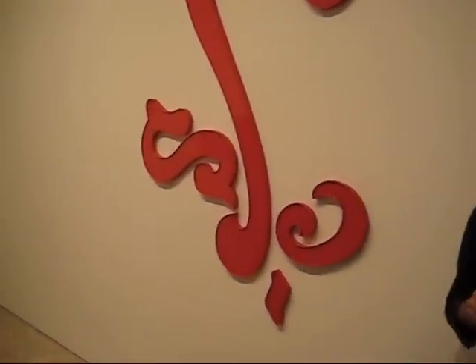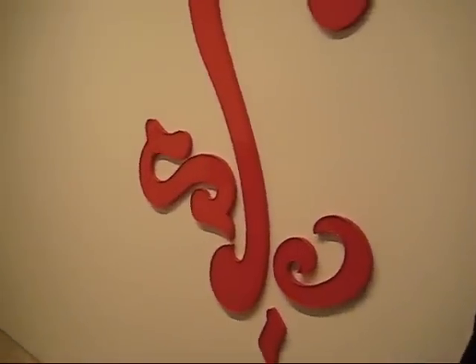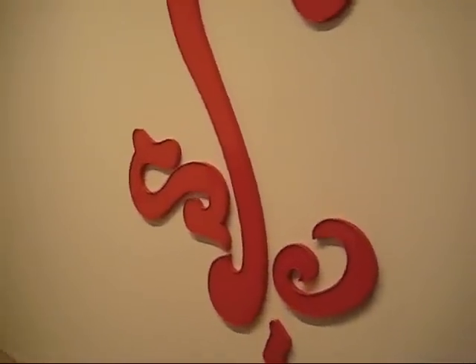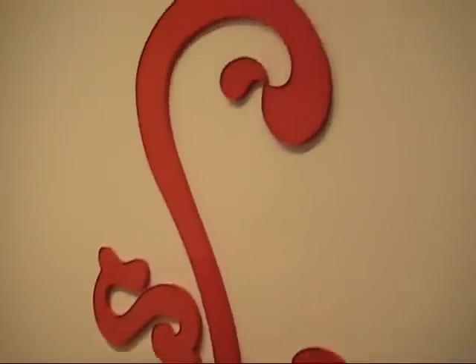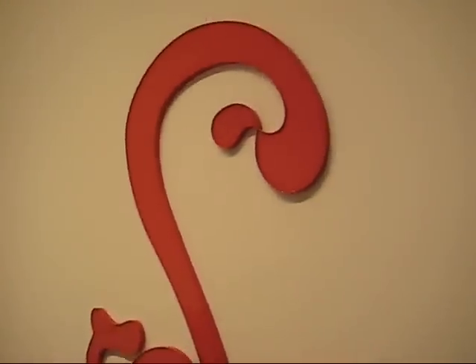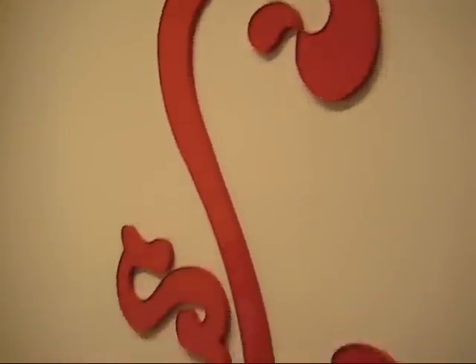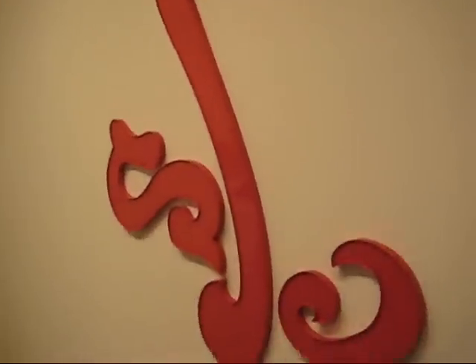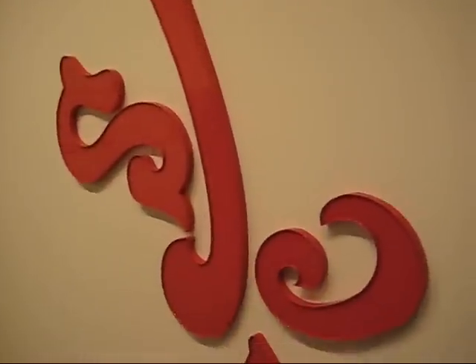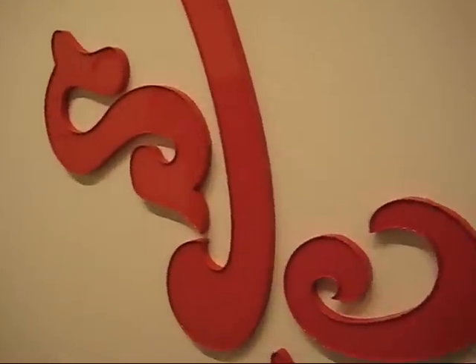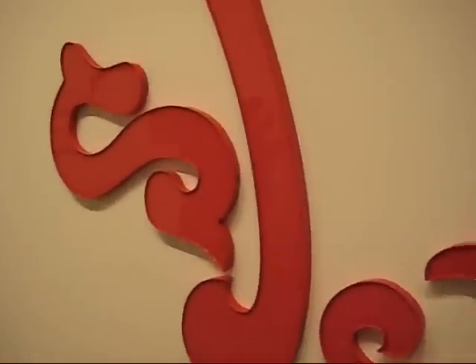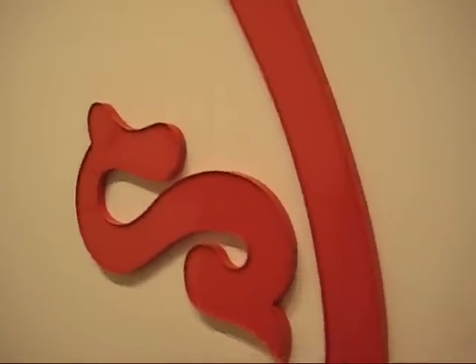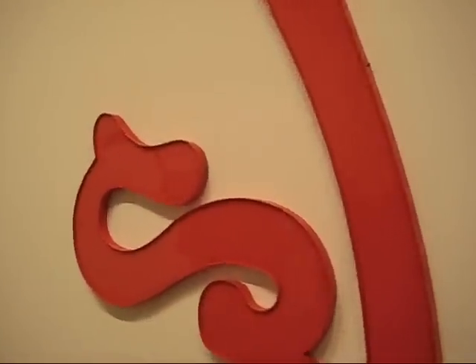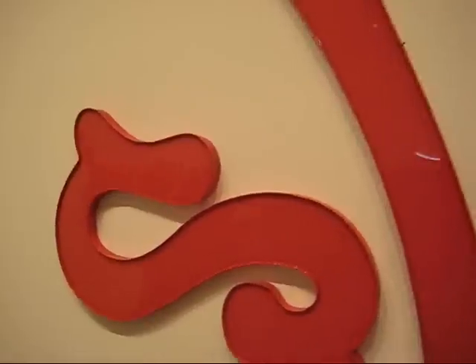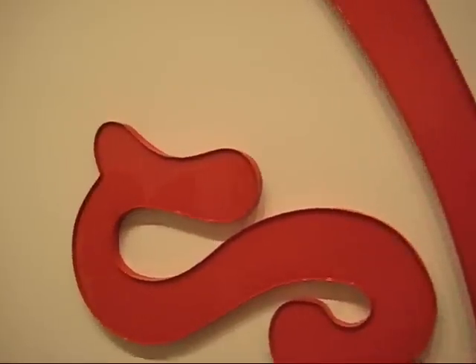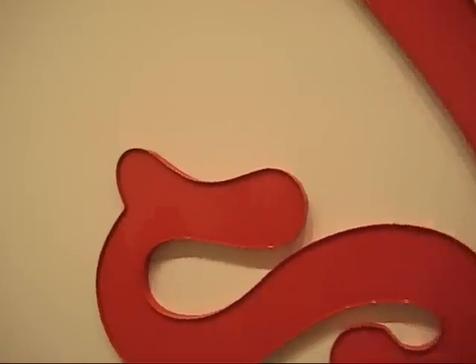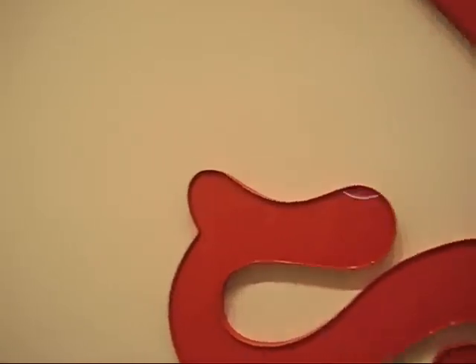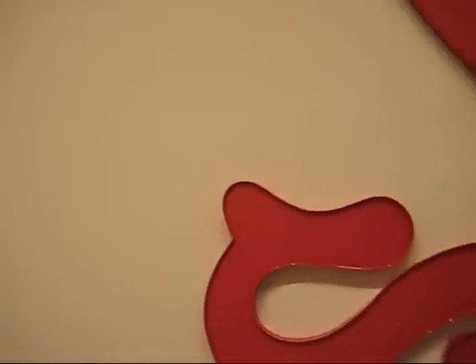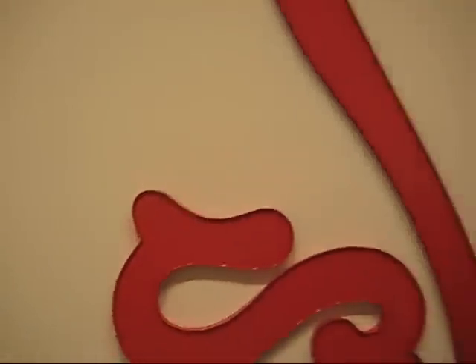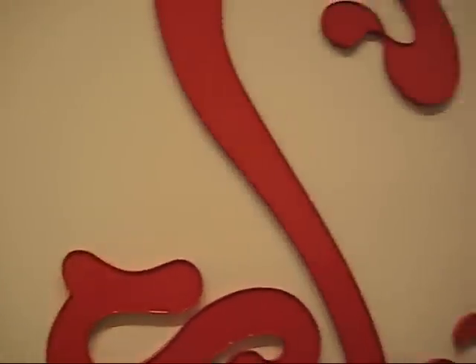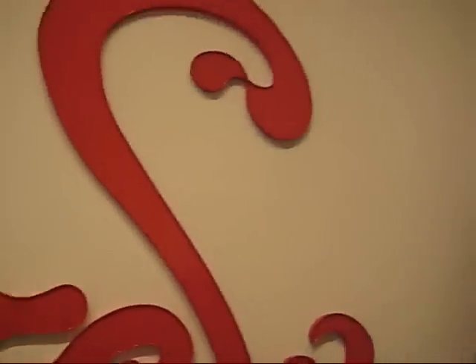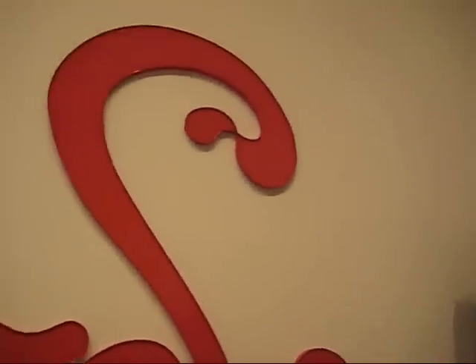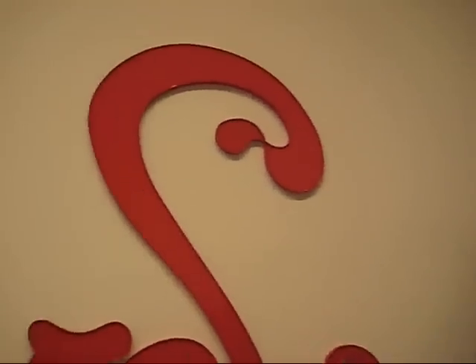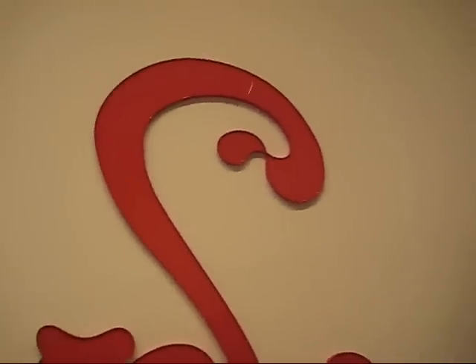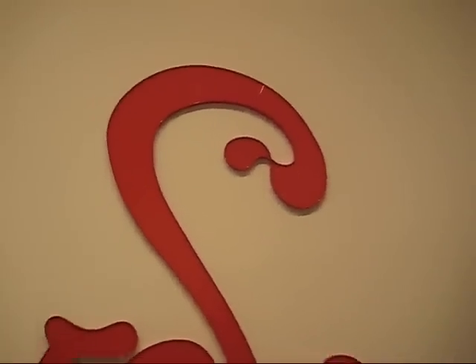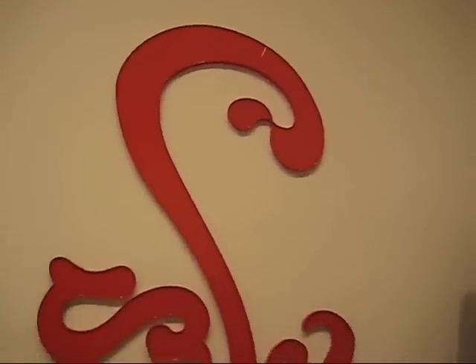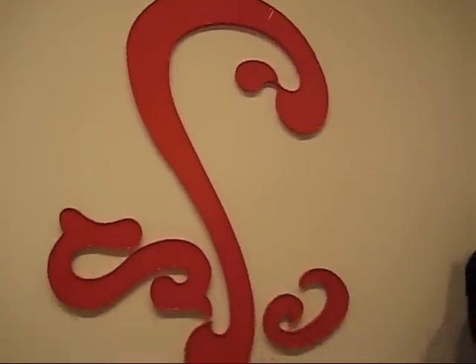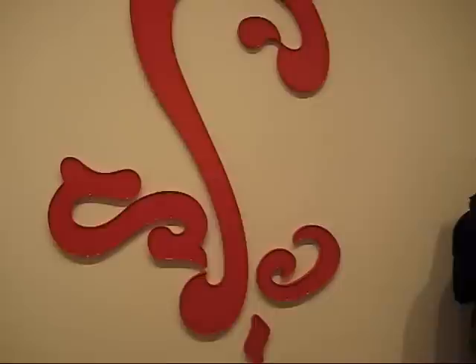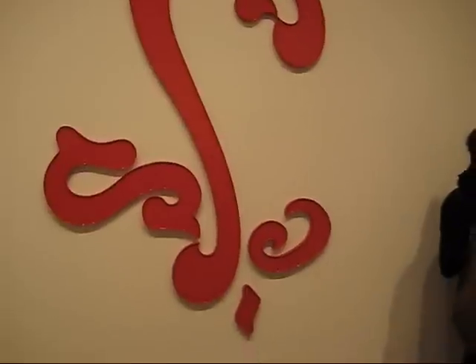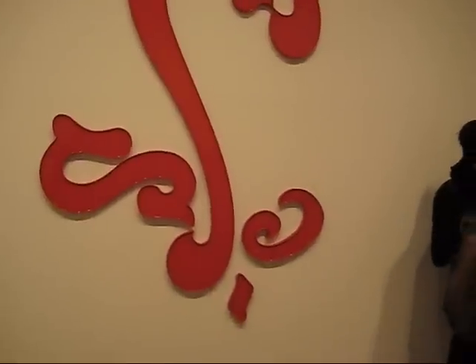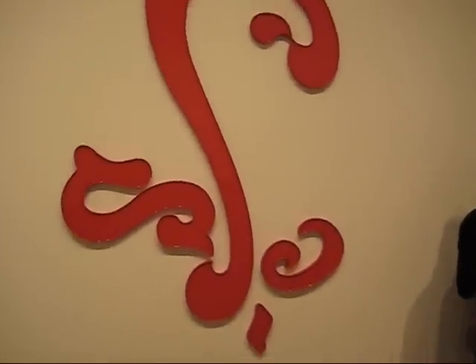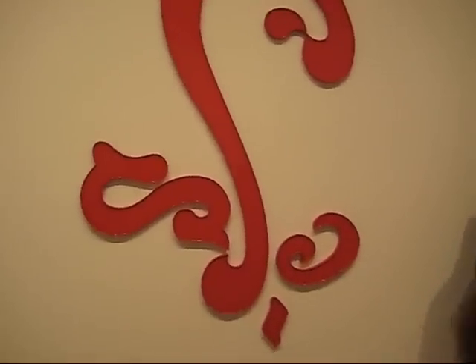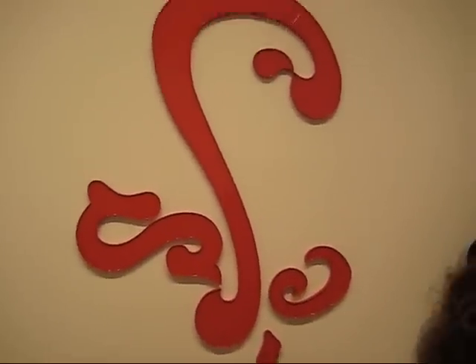This piece is titled Flourish, and it's plastic. I like it — it's very exuberant, kind of baroque.